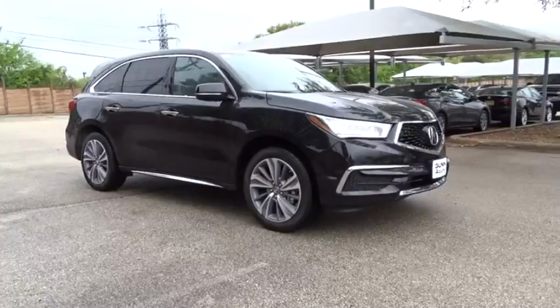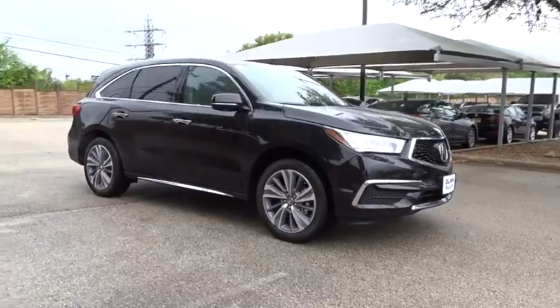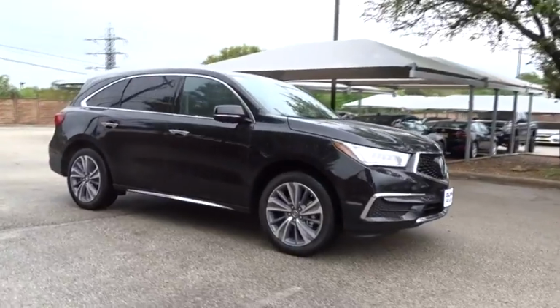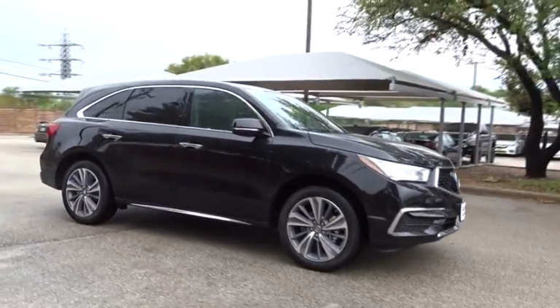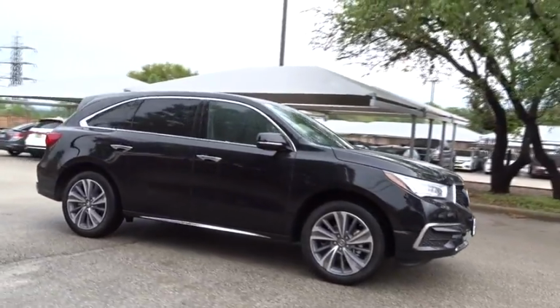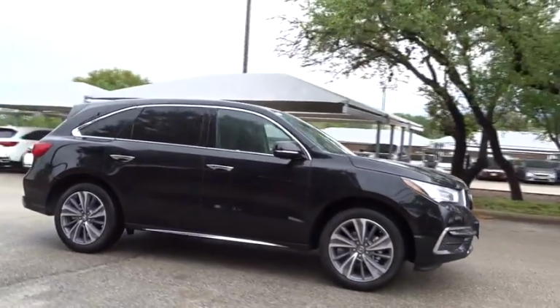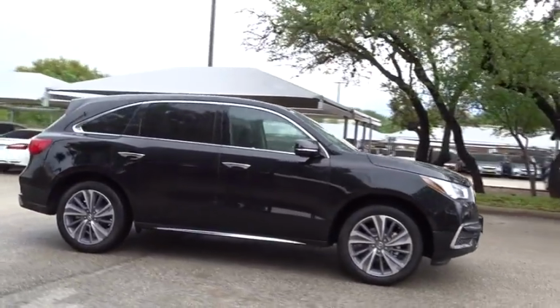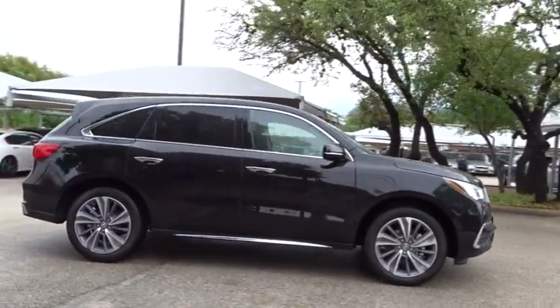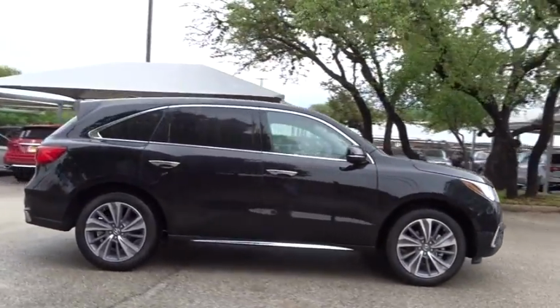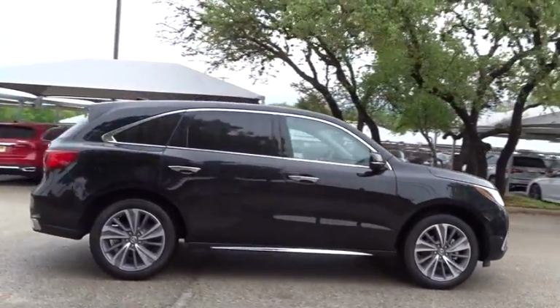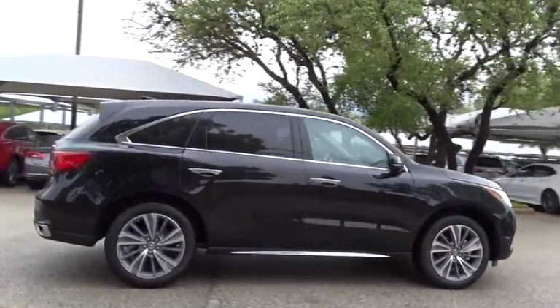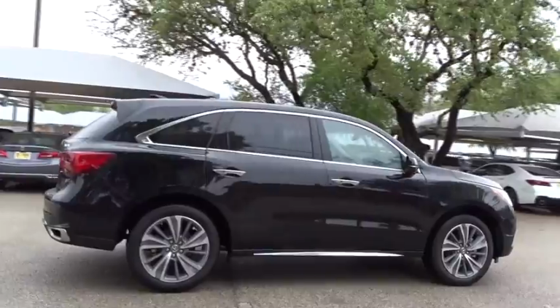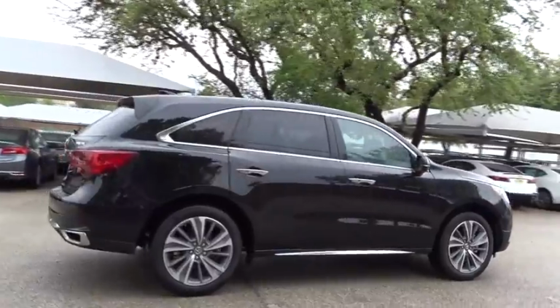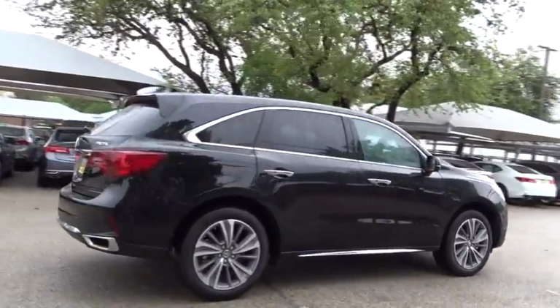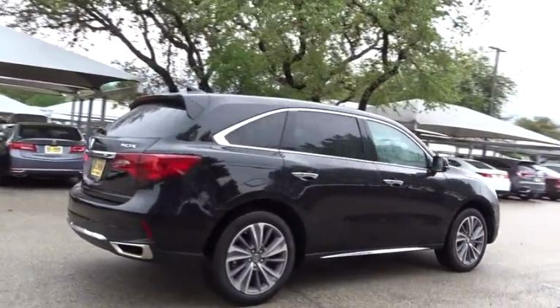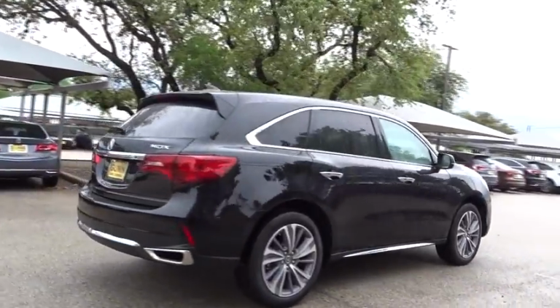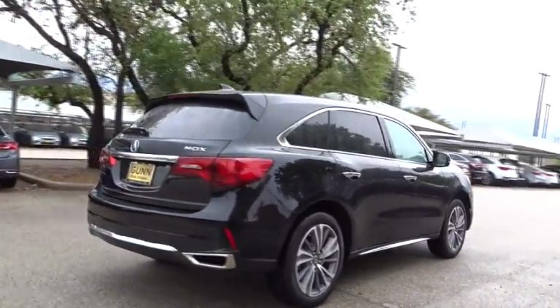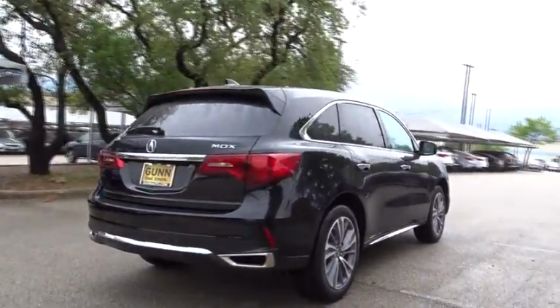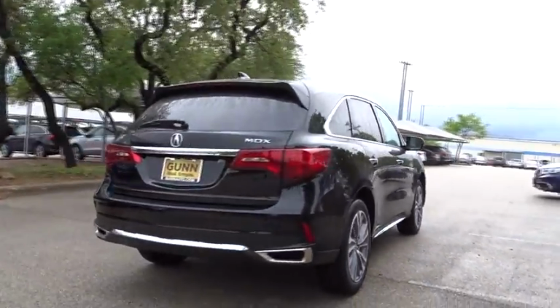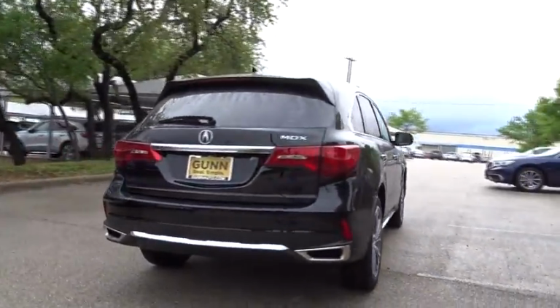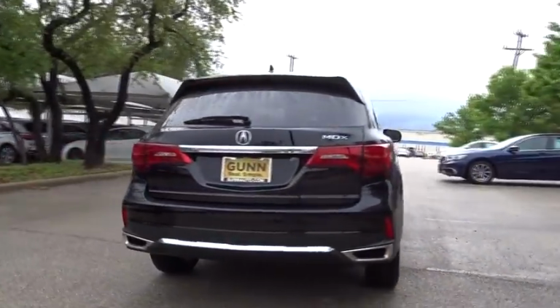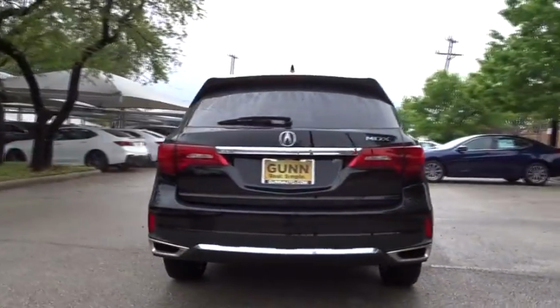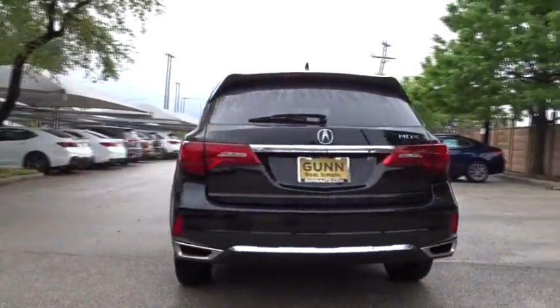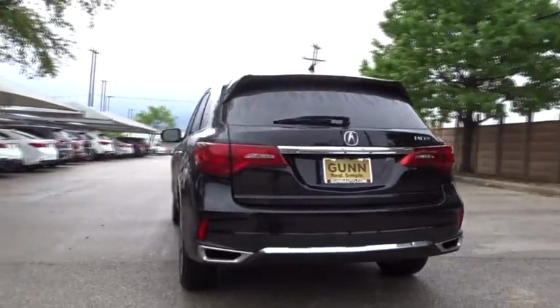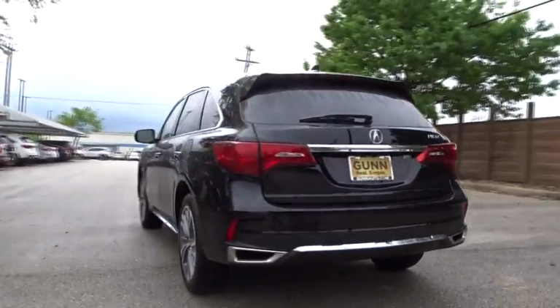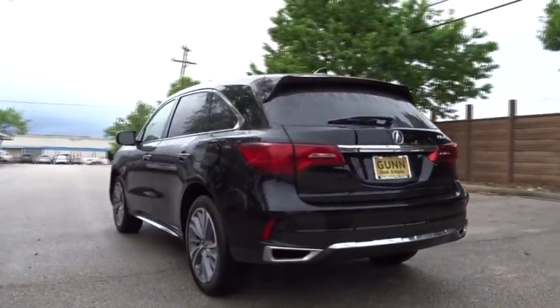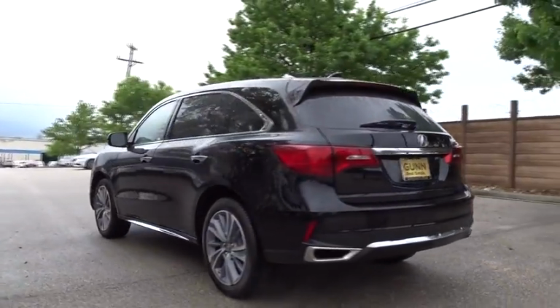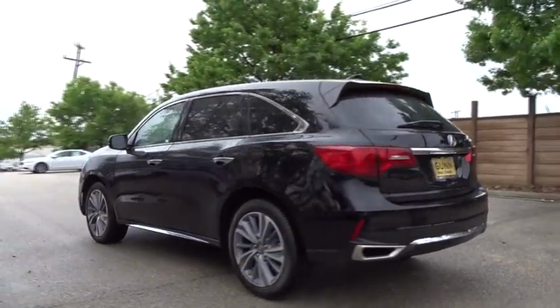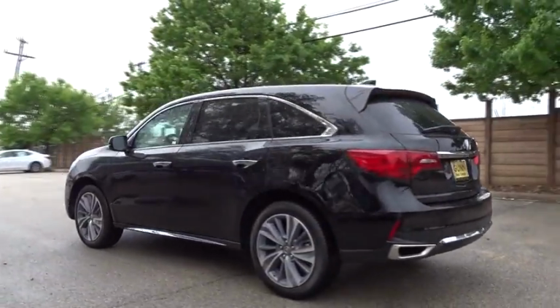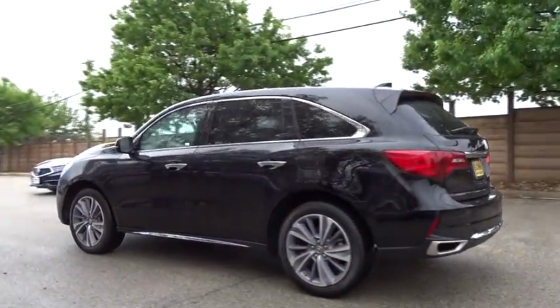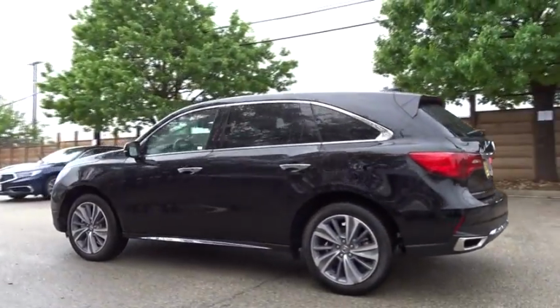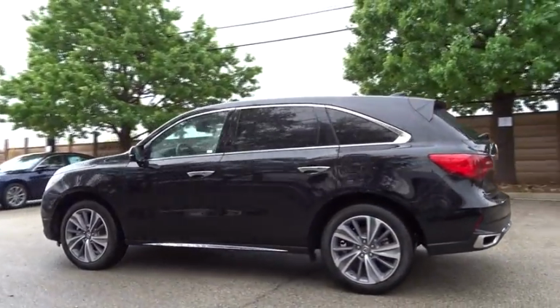The 2018 Acura MDX. The Acura MDX is a wonderful choice if you're looking for a mid-sized luxury crossover SUV, thanks to its high safety scores, strong engine, all-around utility, and capable handling.